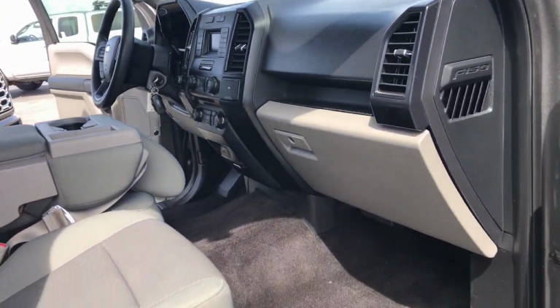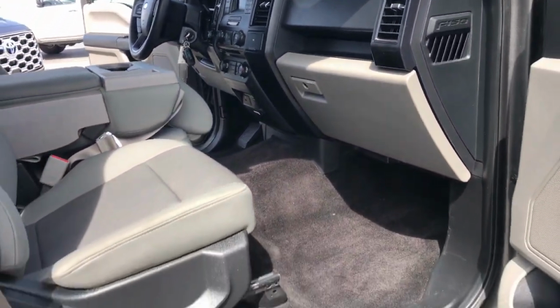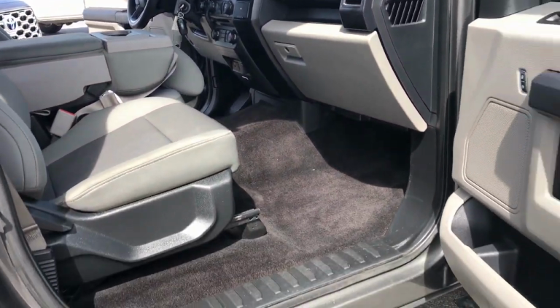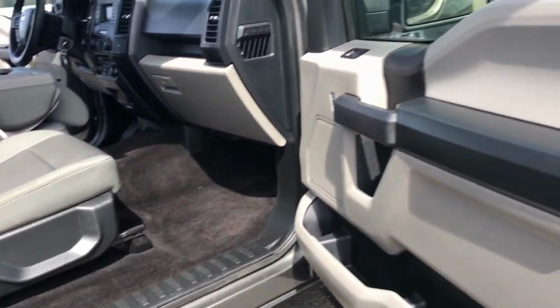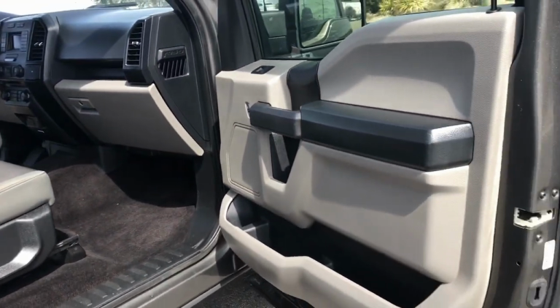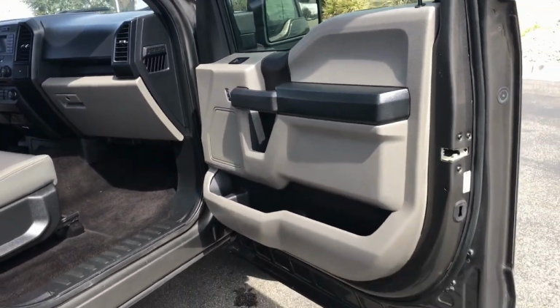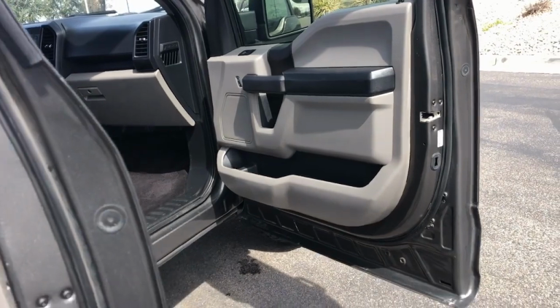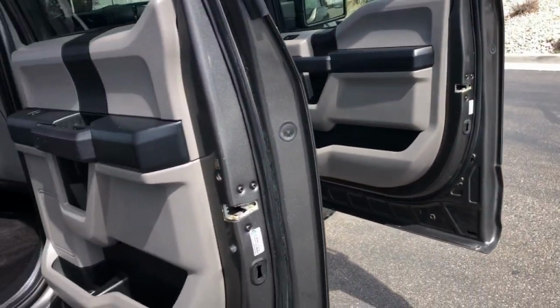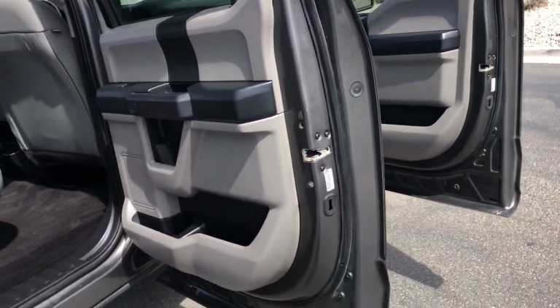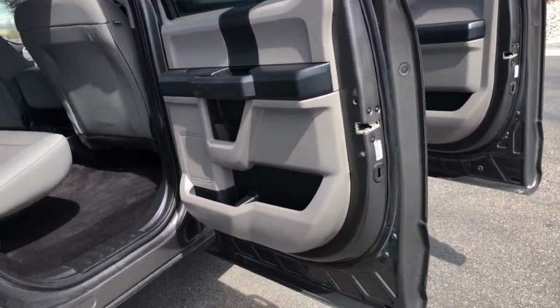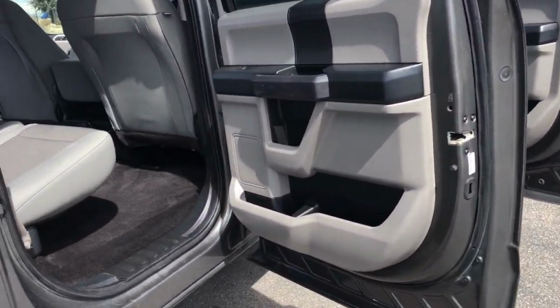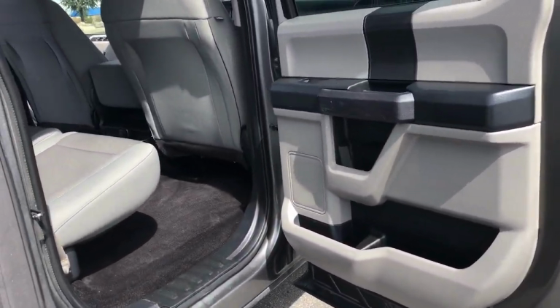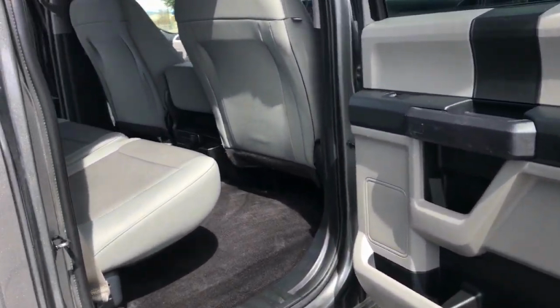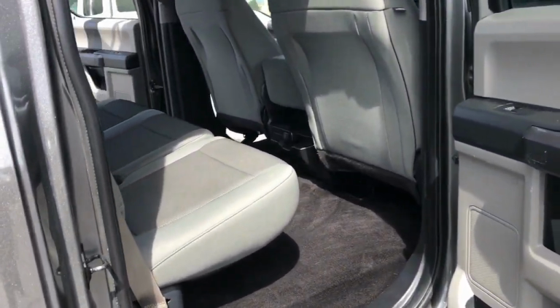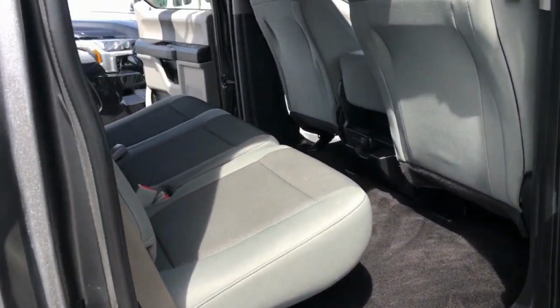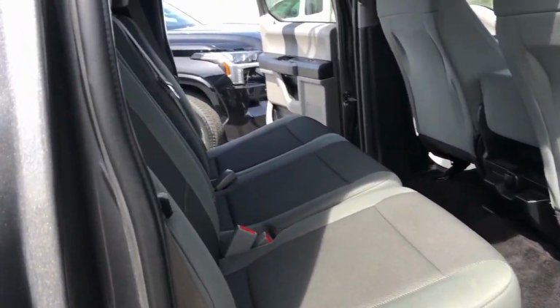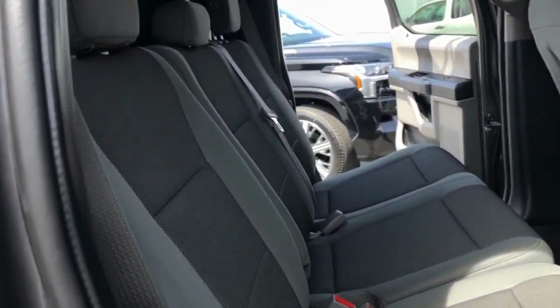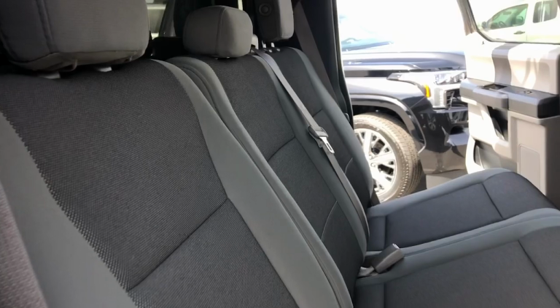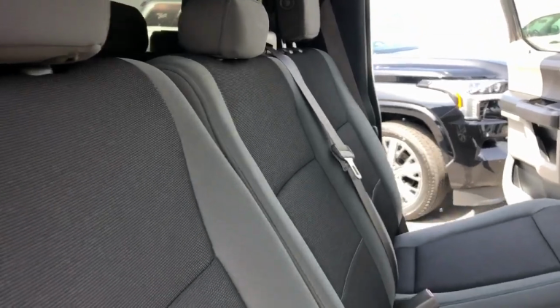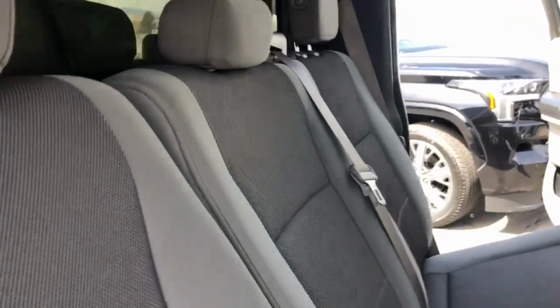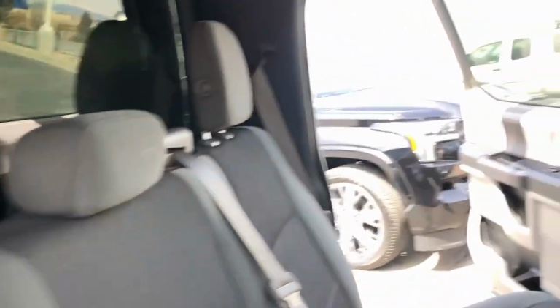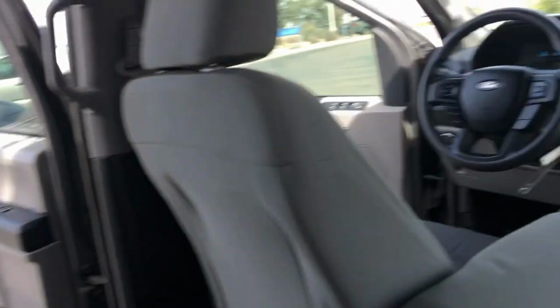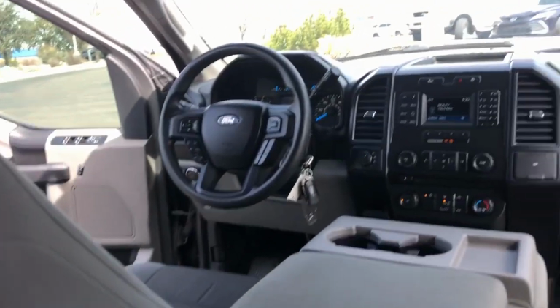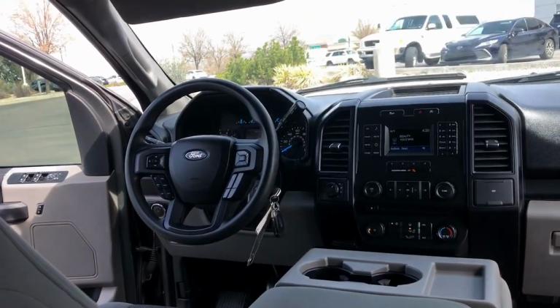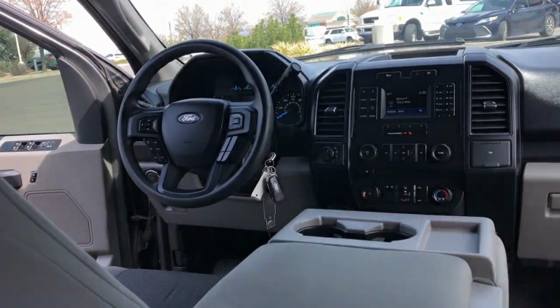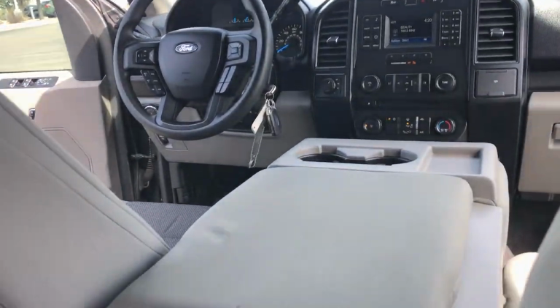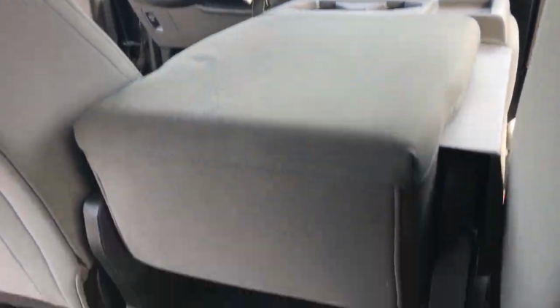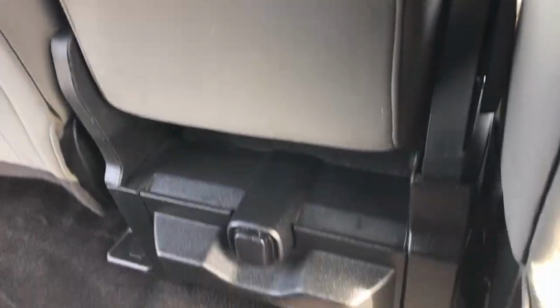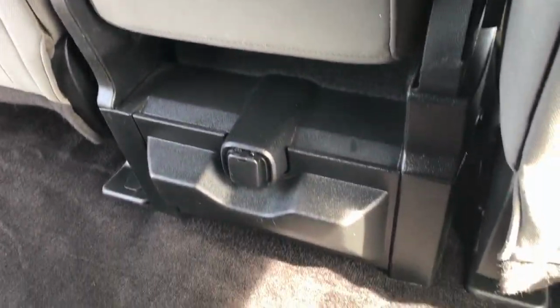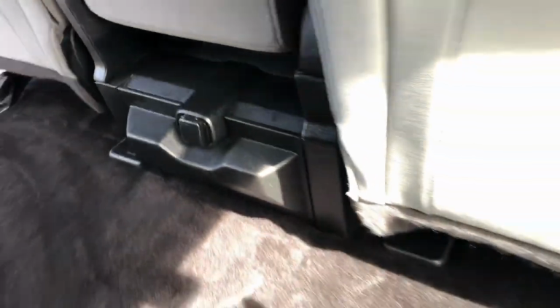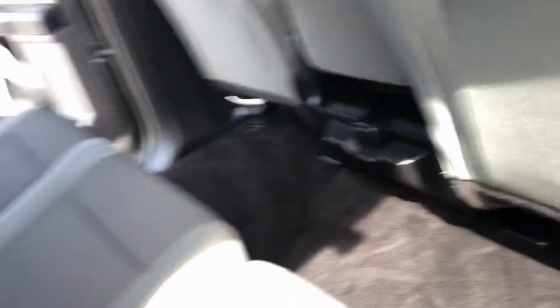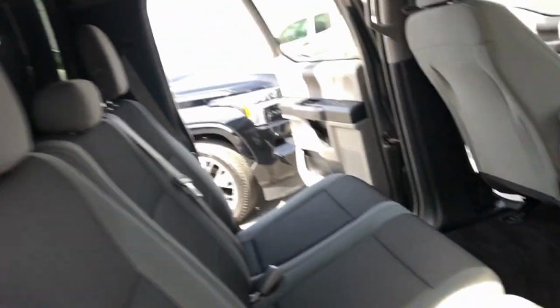Fog lamps, steering wheel audio controls, electronic stability control, aluminum wheels, trailer hitch, alarm, intermittent wipers, traction control, tire pressure monitoring system, passenger vanity mirror.